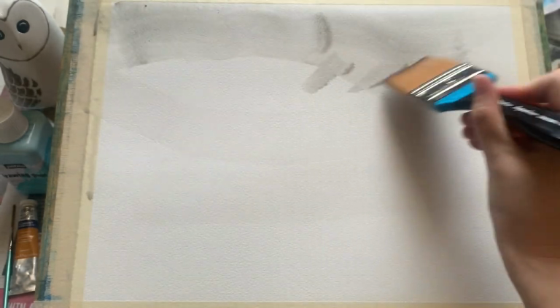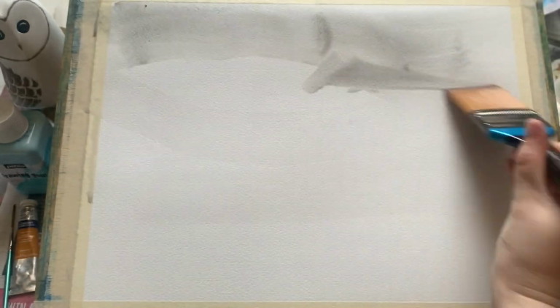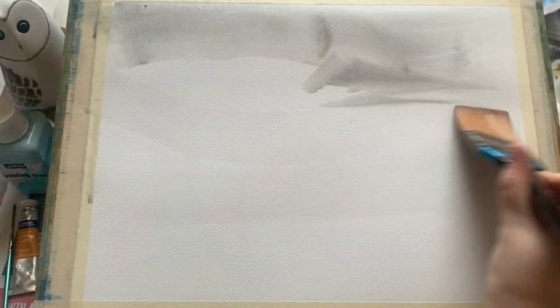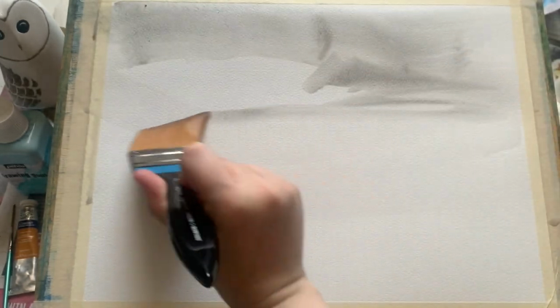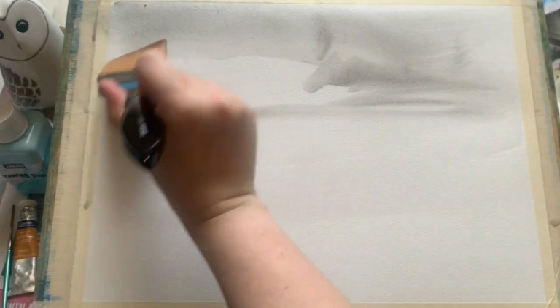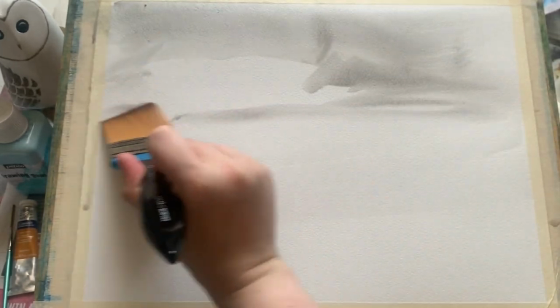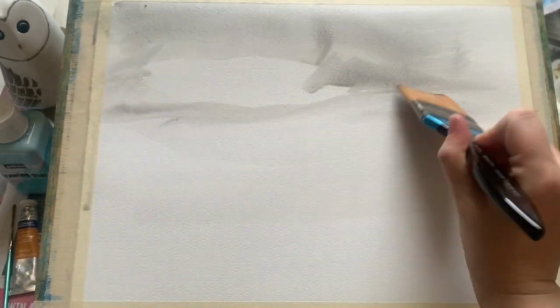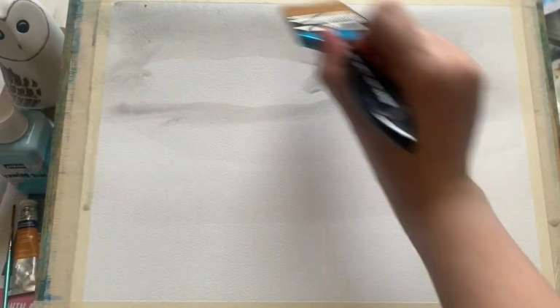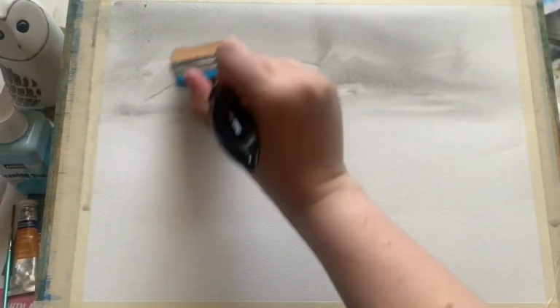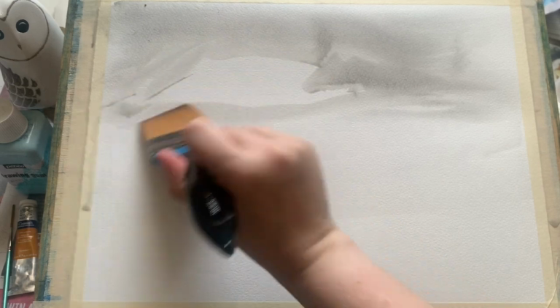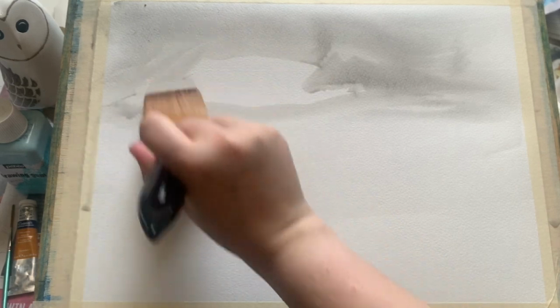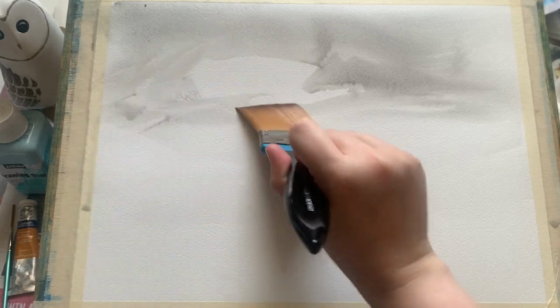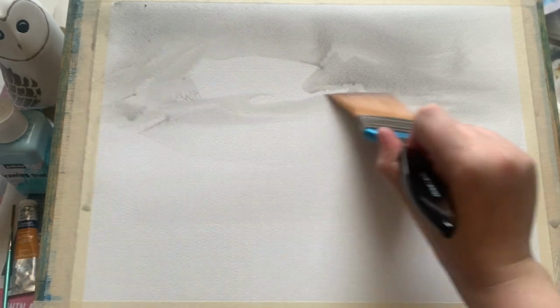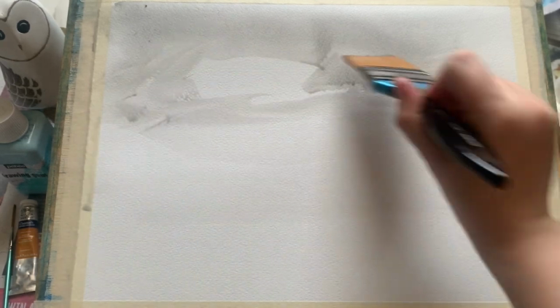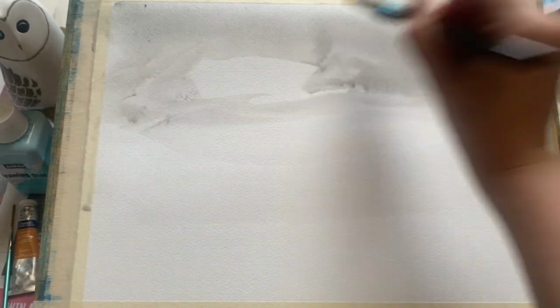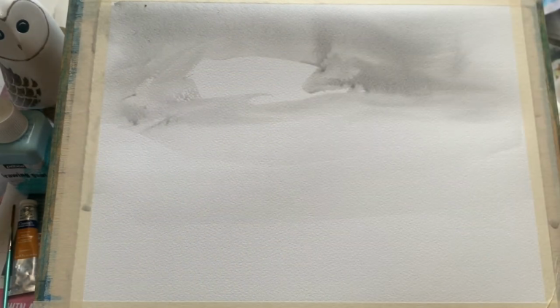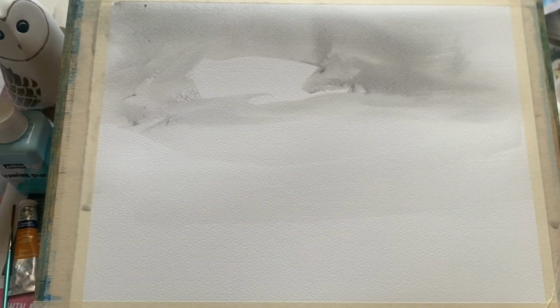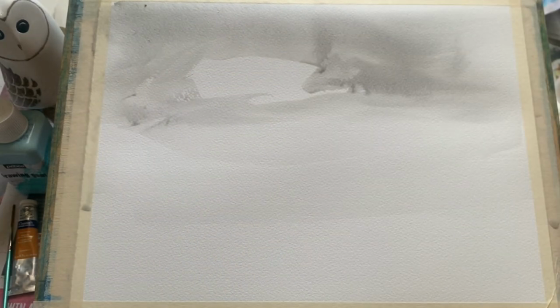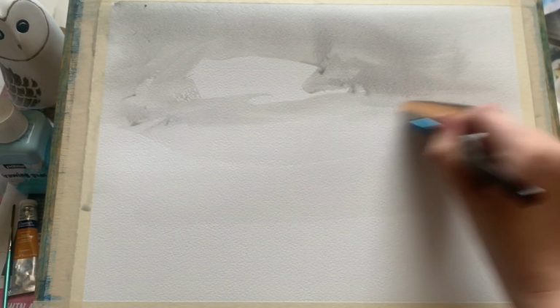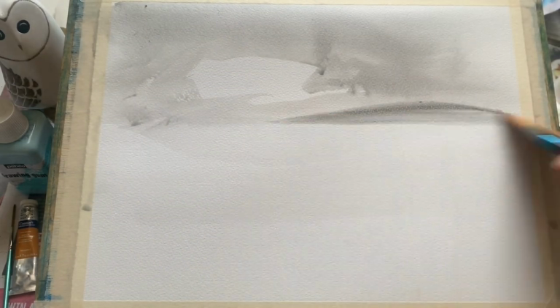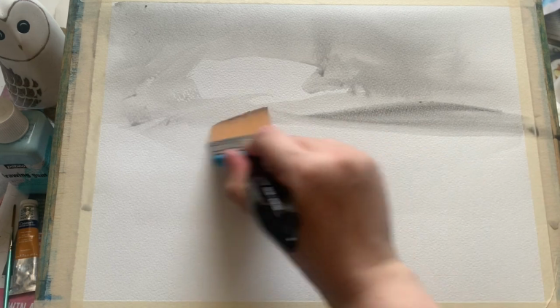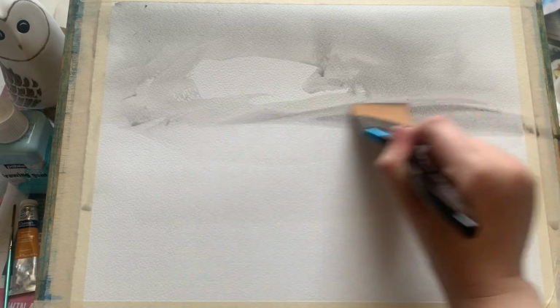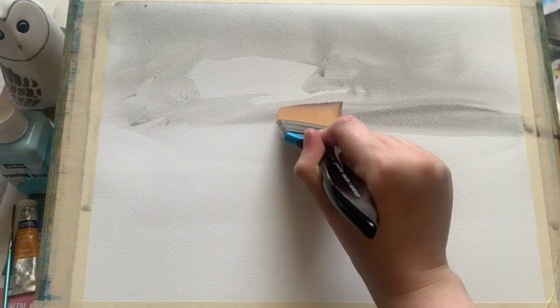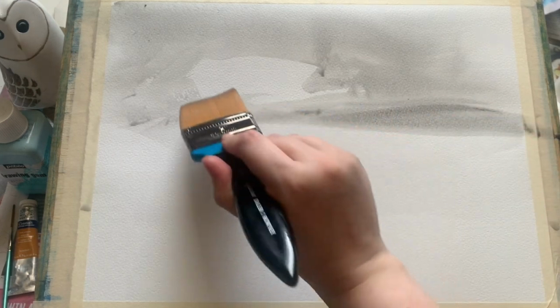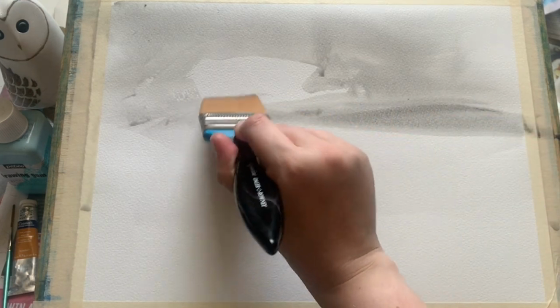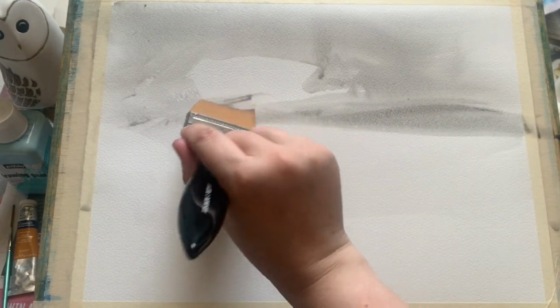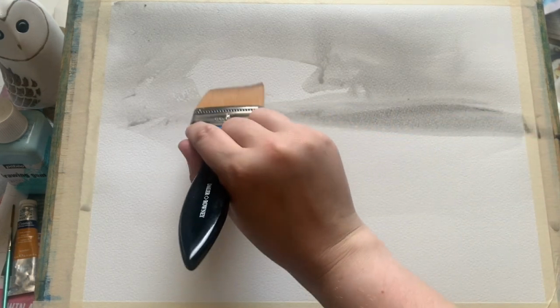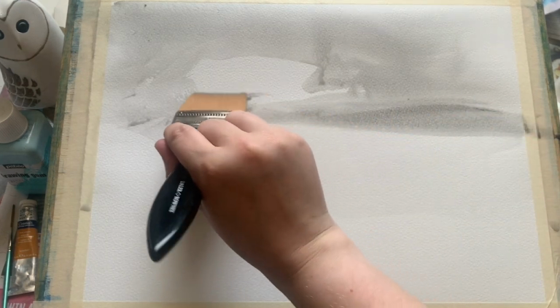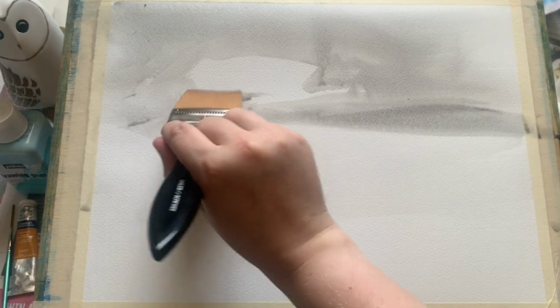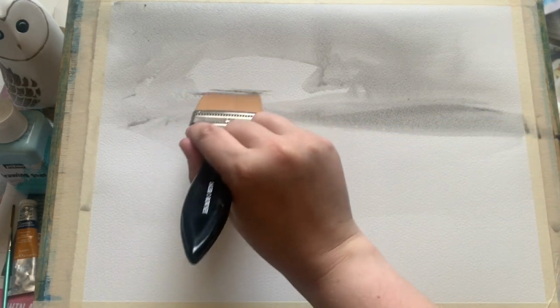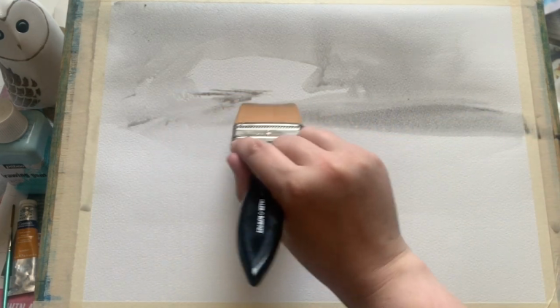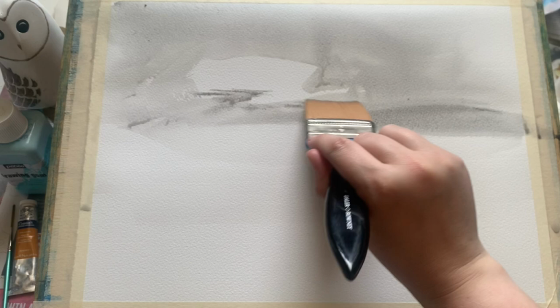I've chosen a lovely grey today, in order to make those lovely sky beams stand out. This is a grey I've mixed up using cobalt blue and burnt umber, but of course use whatever colours you wish.